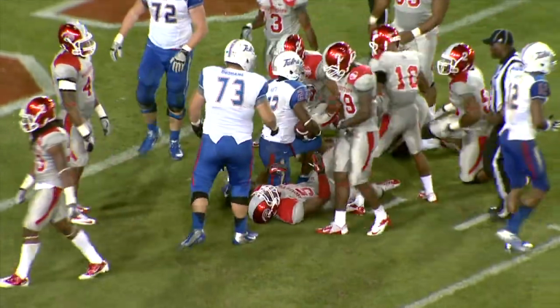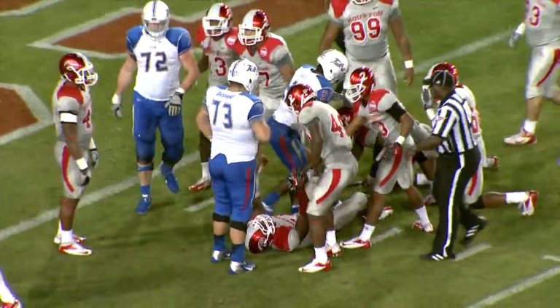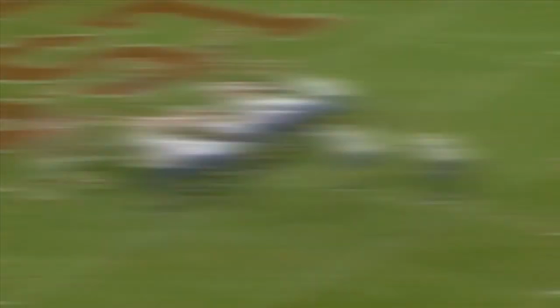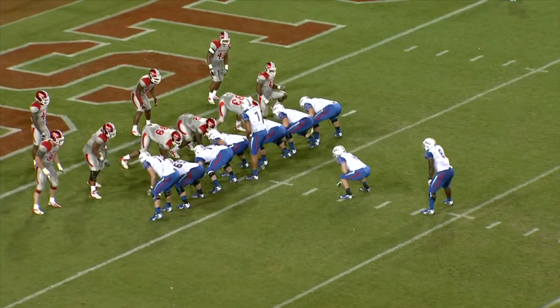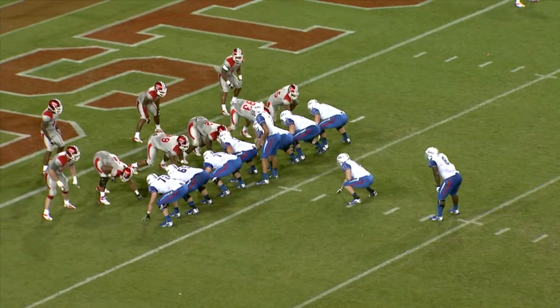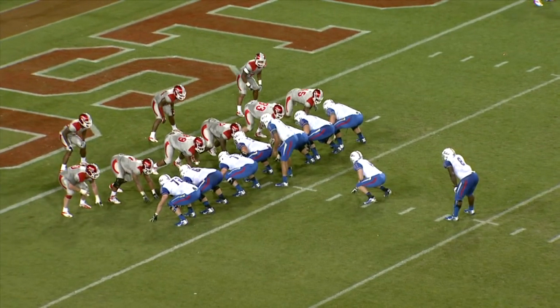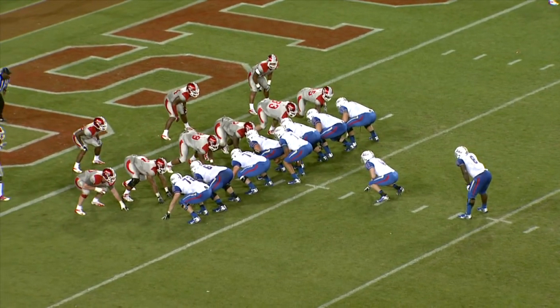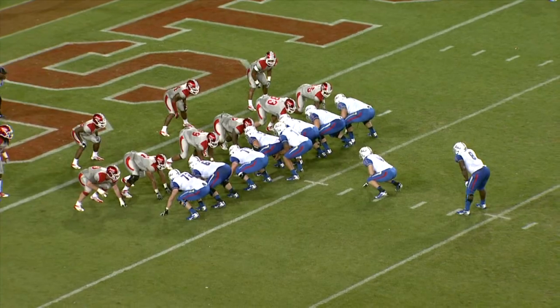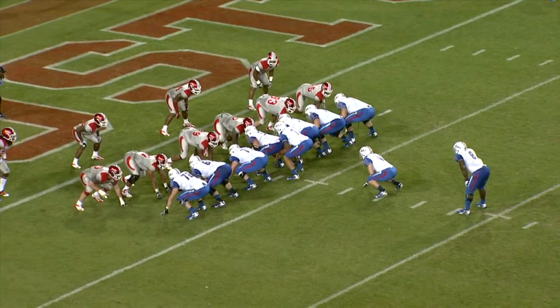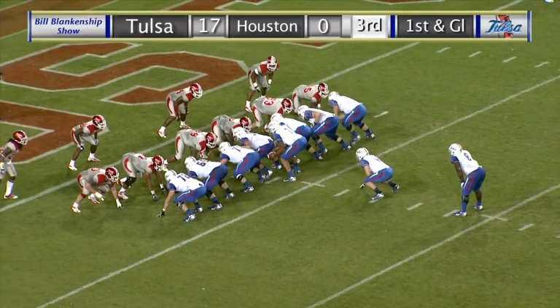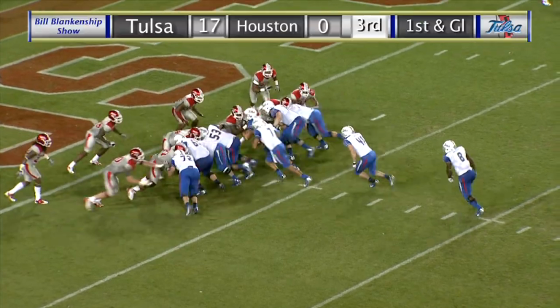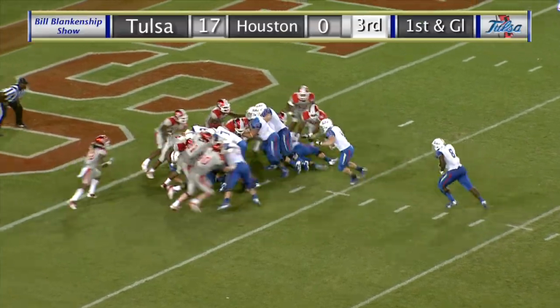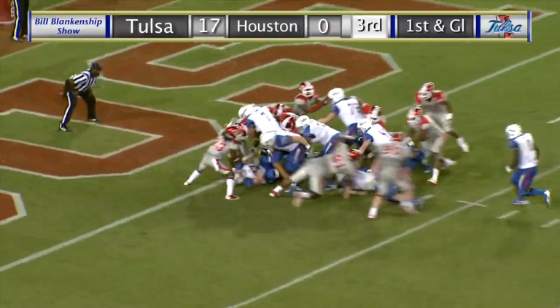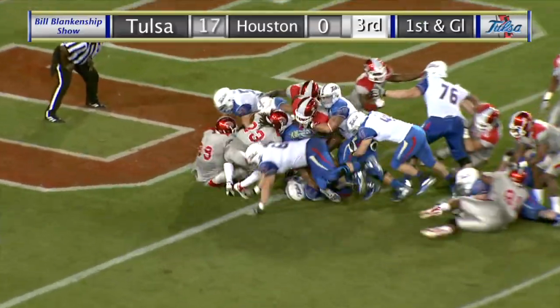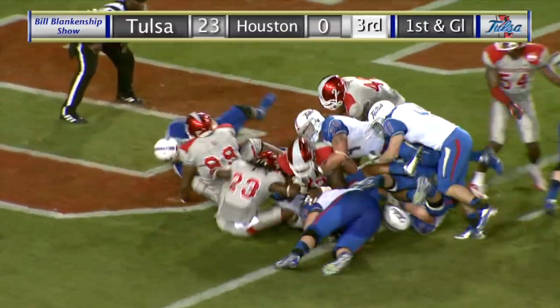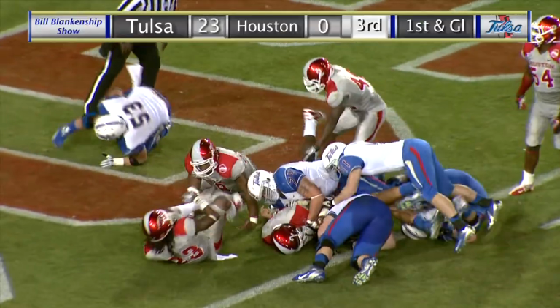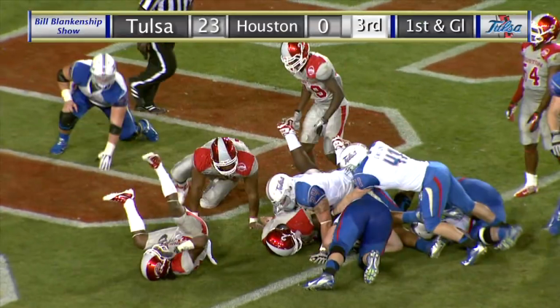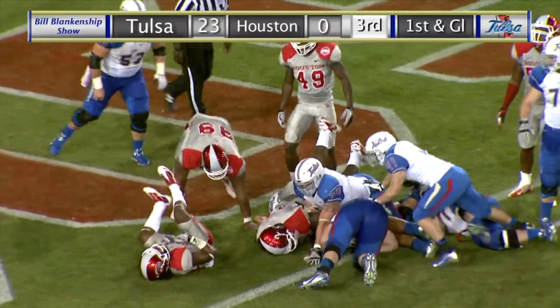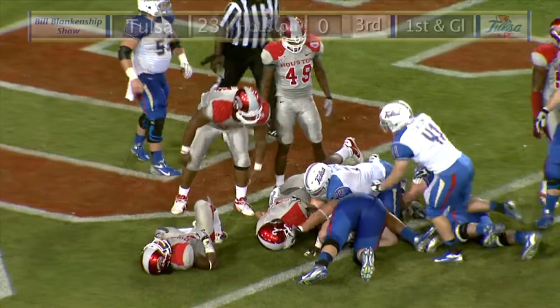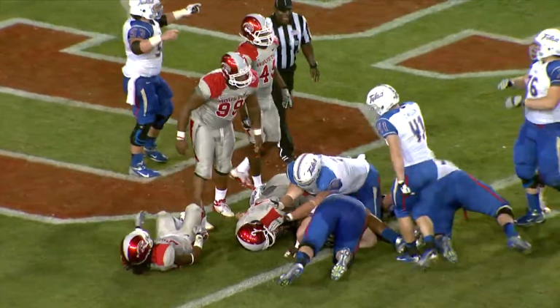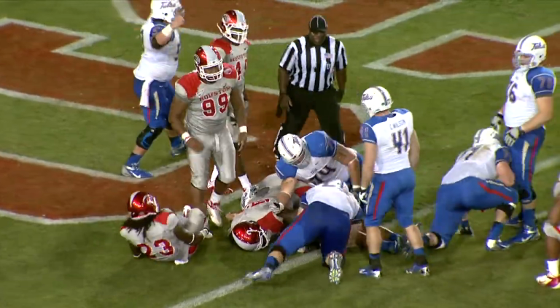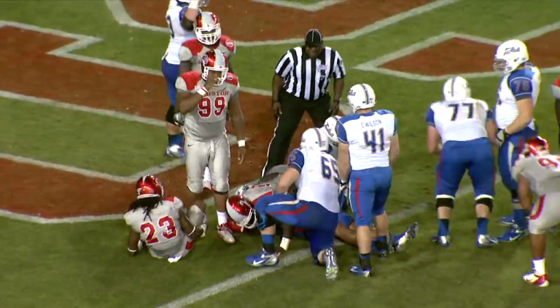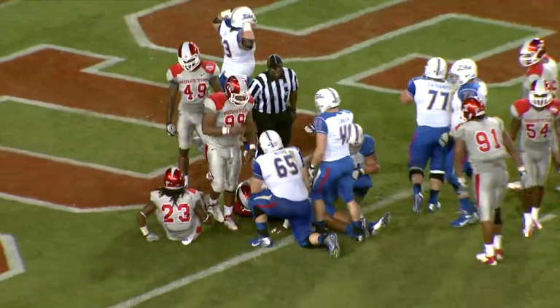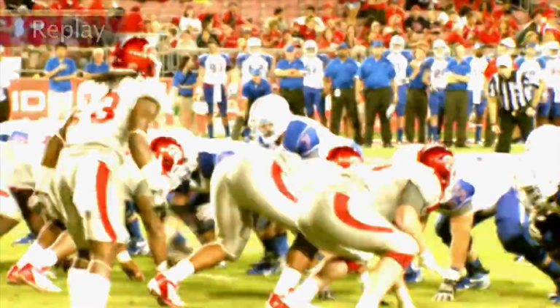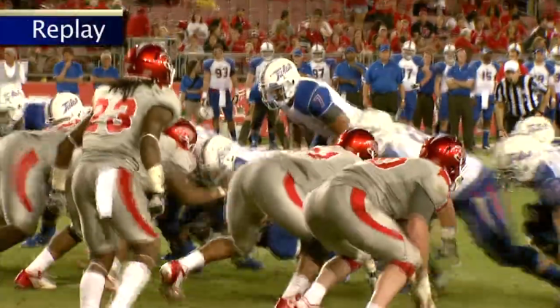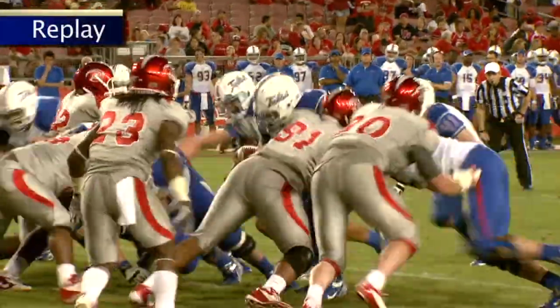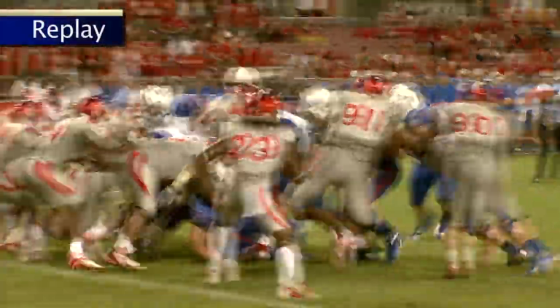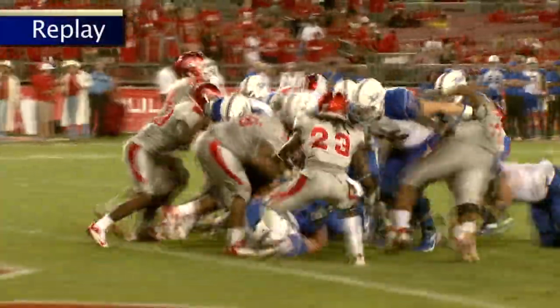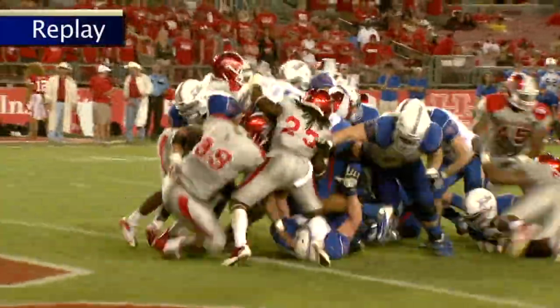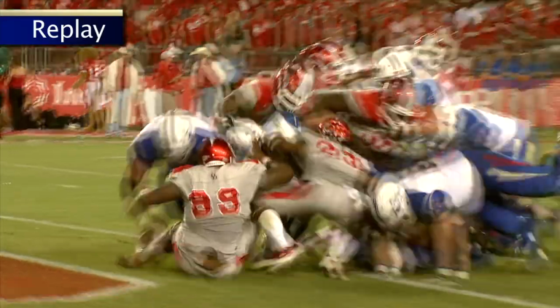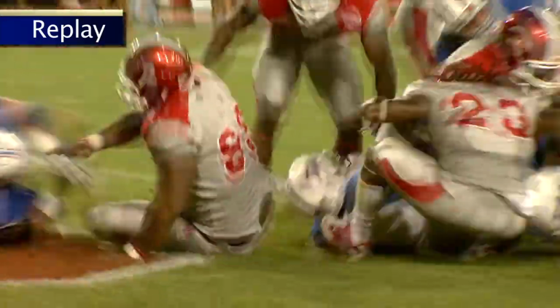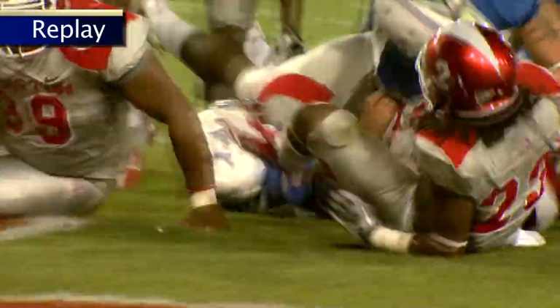Left hash mark. Wilson at the fullback, two tight ends, one receiver to the right. On first and goal at the 3, it's a sneak, and barging forward and into the end zone is Cody Green for a touchdown for Tulsa. And the Golden Hurricane now leading 23-0 over Houston.